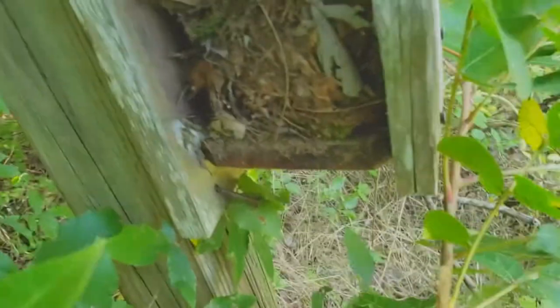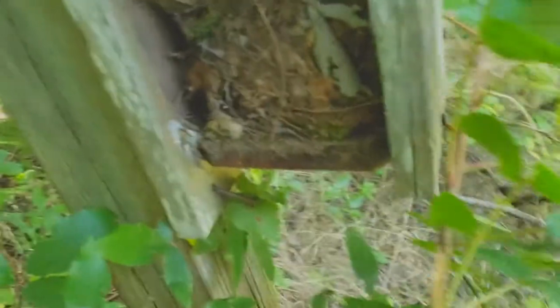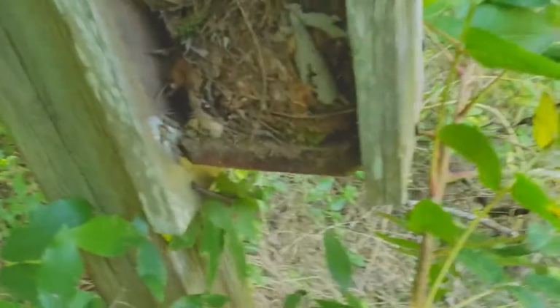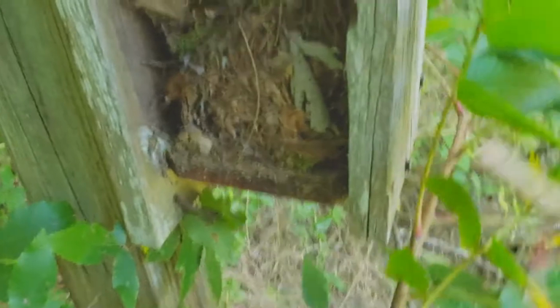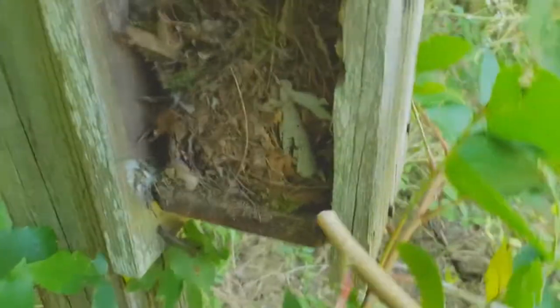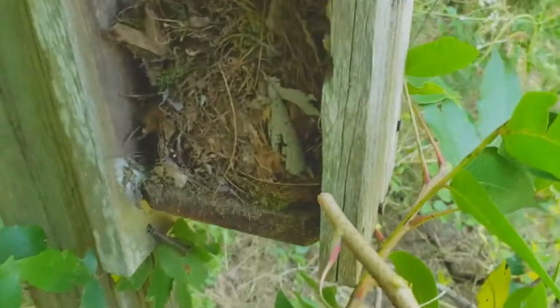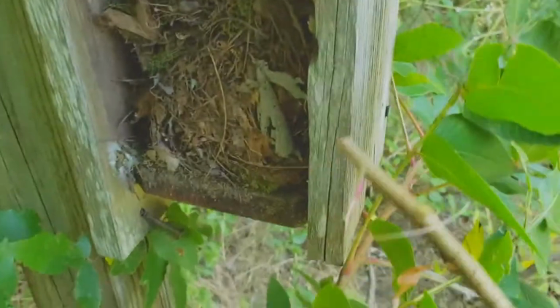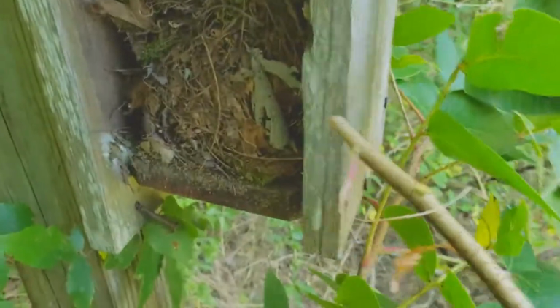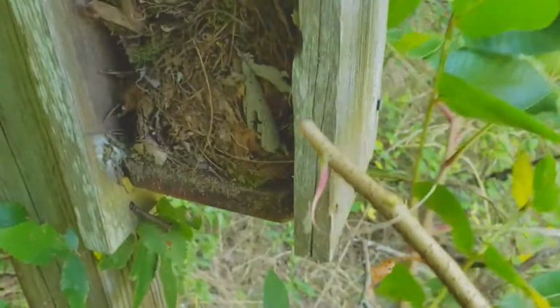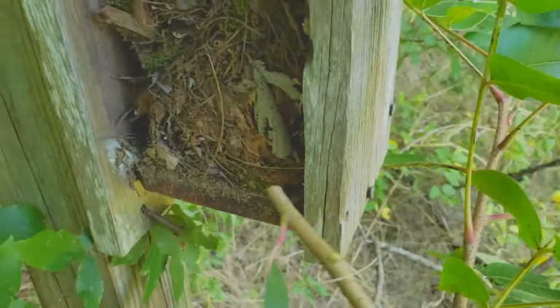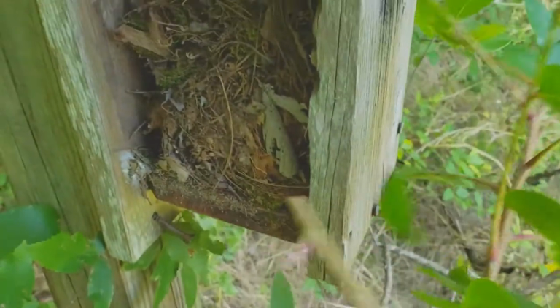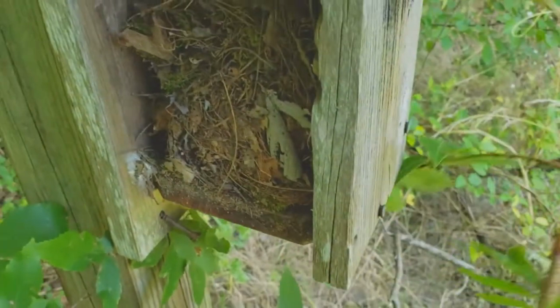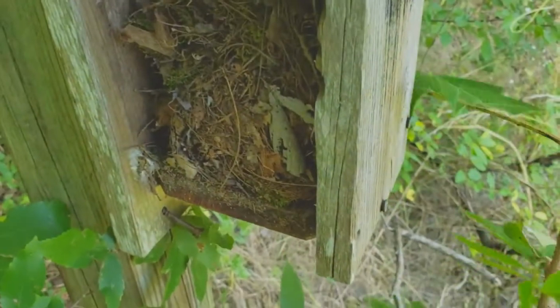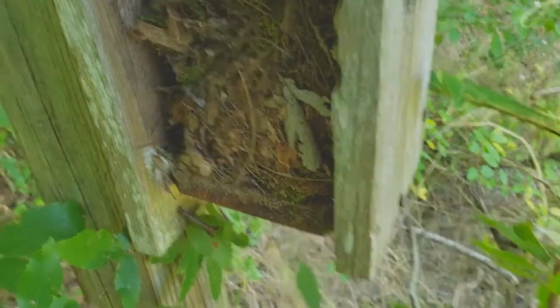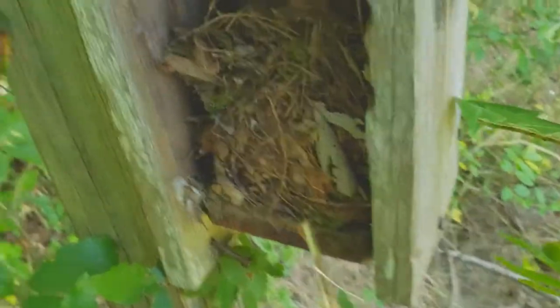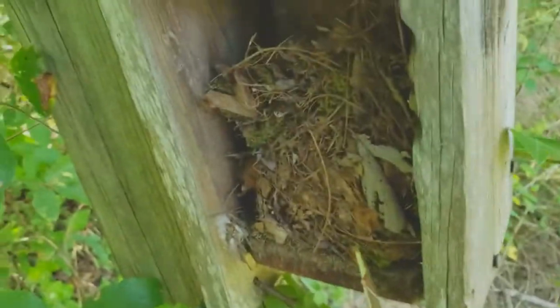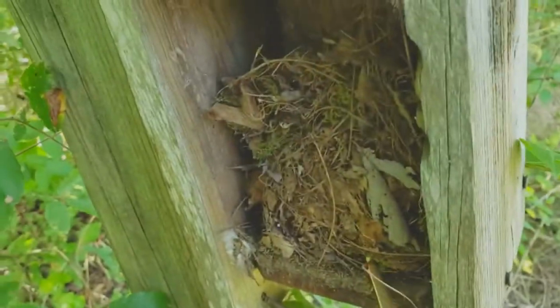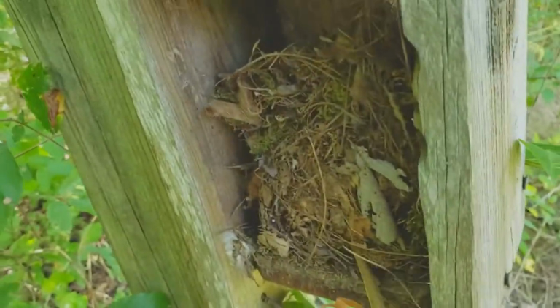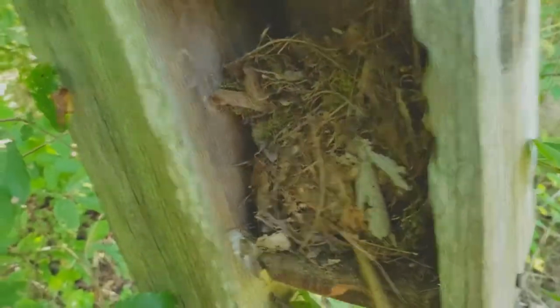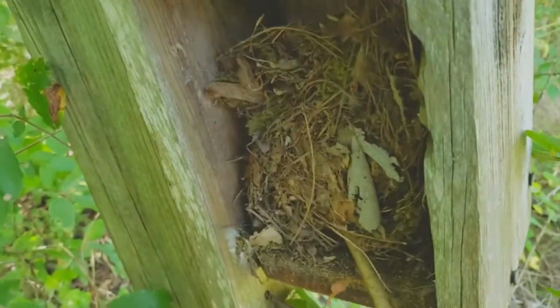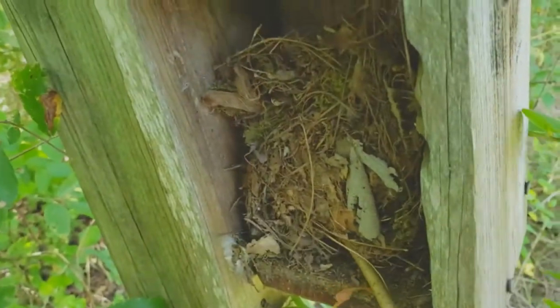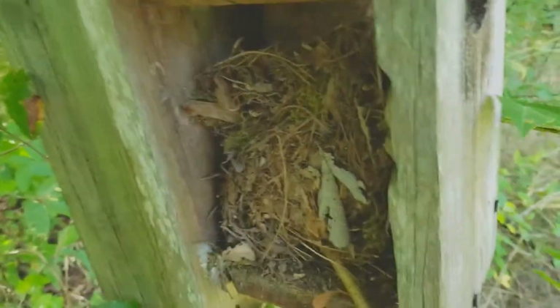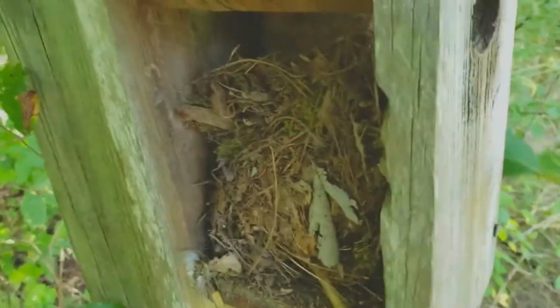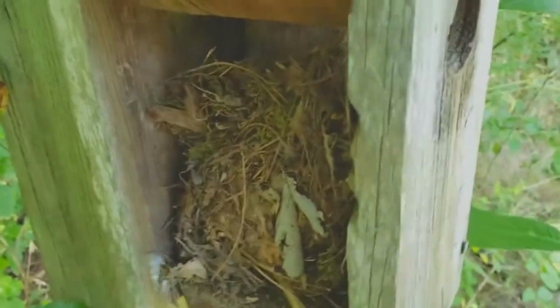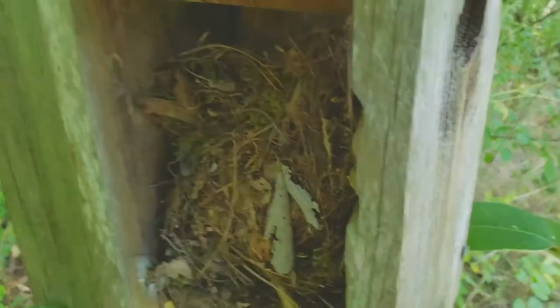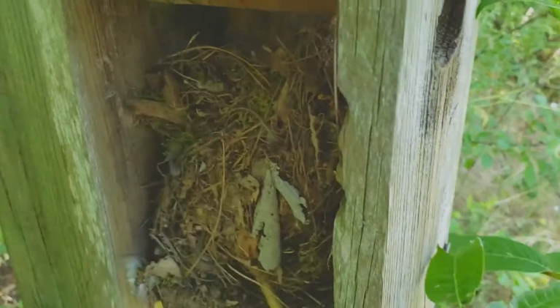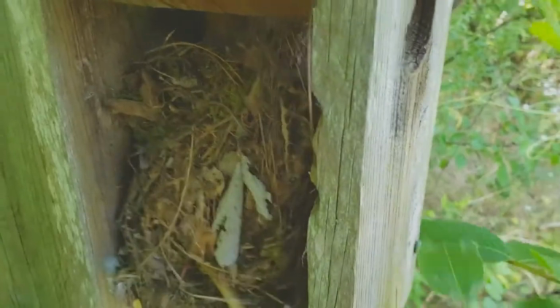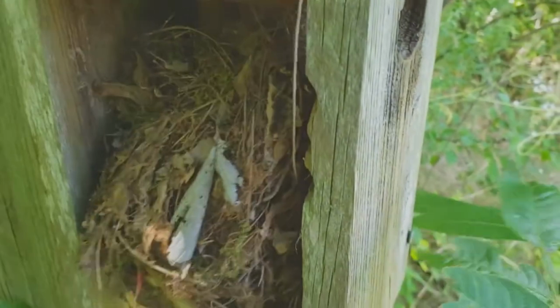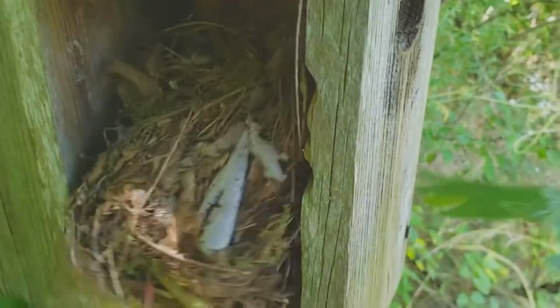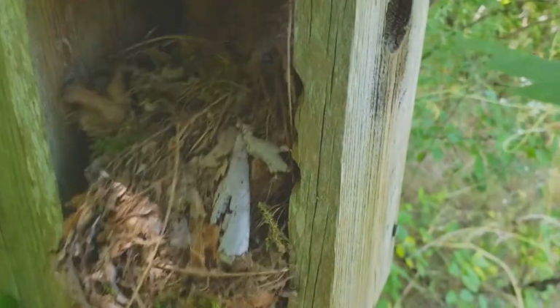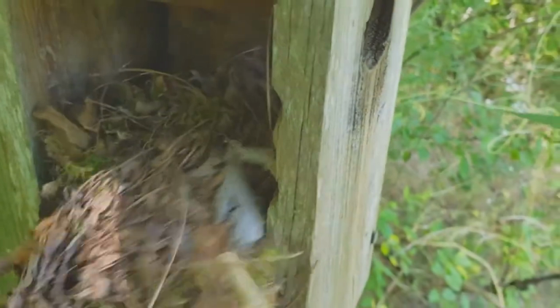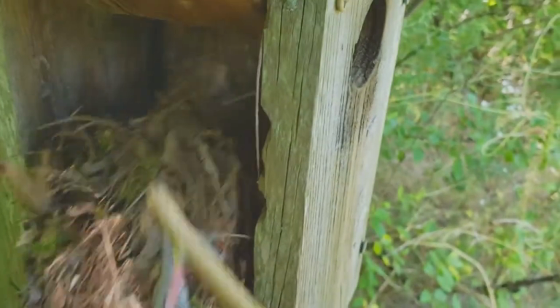I've seen ants in the birdhouse before, but not frogs. So who knows what else will be in here? So this could get really nutty. There's everything in my way, and I cannot see.